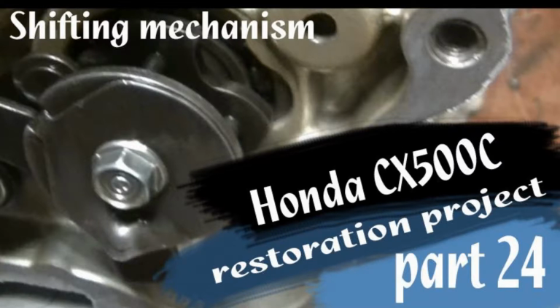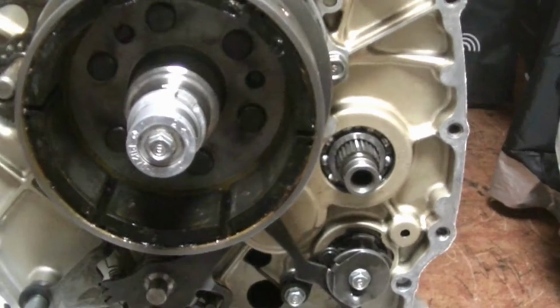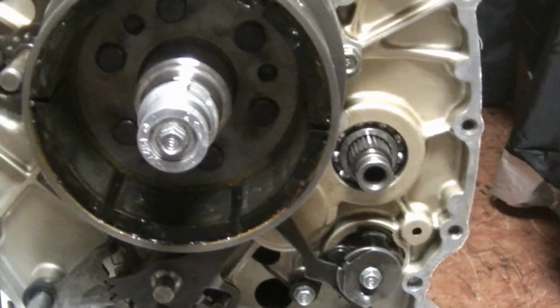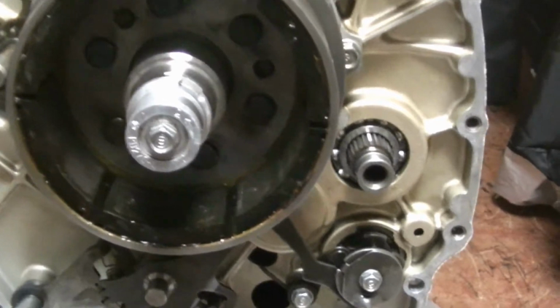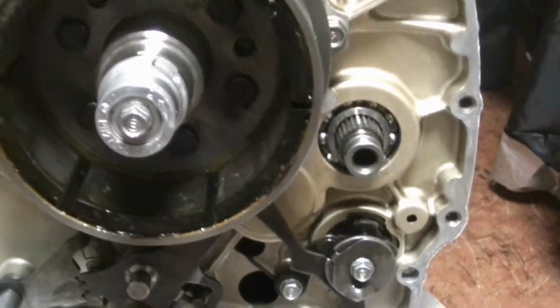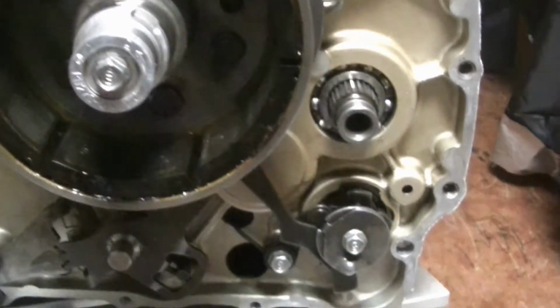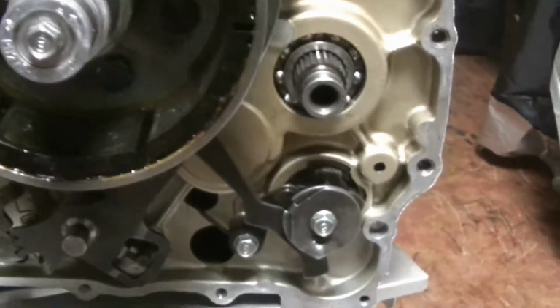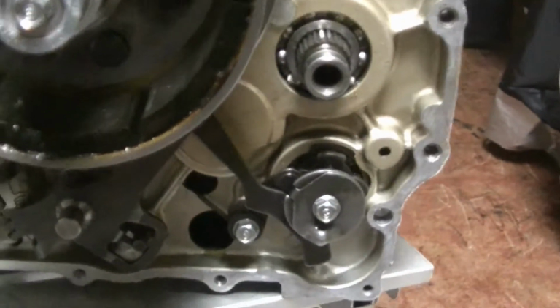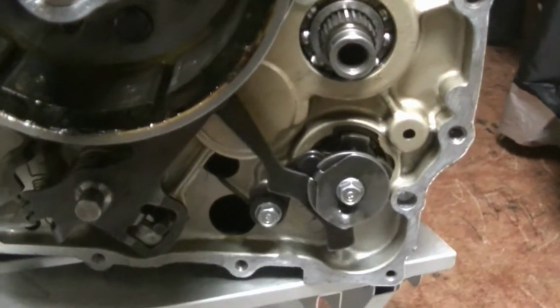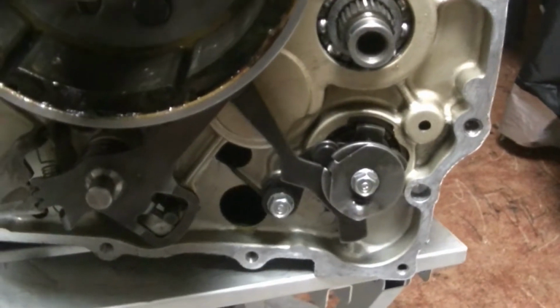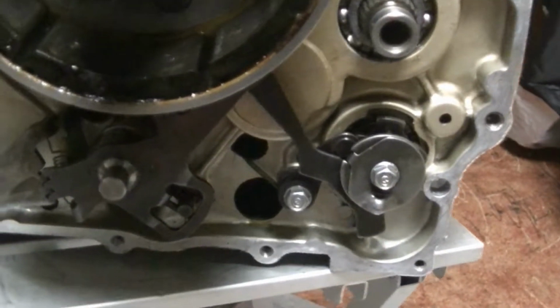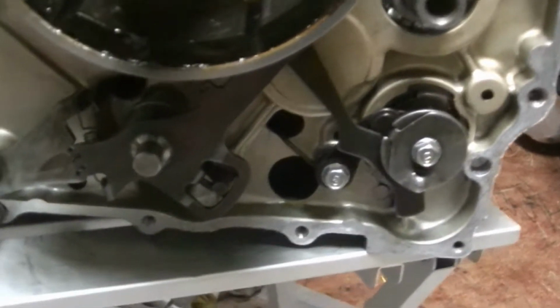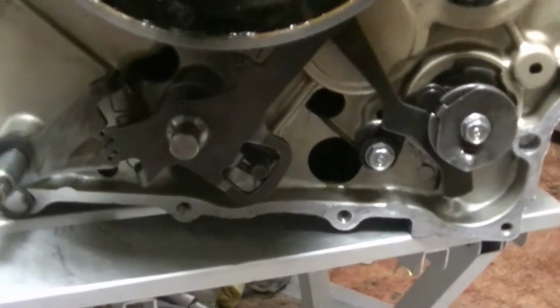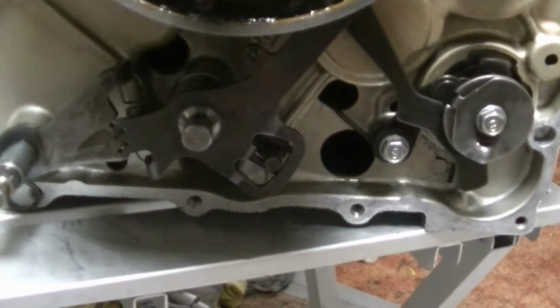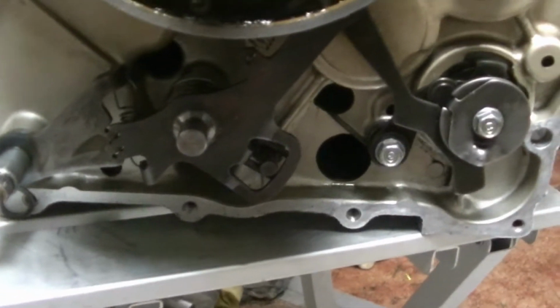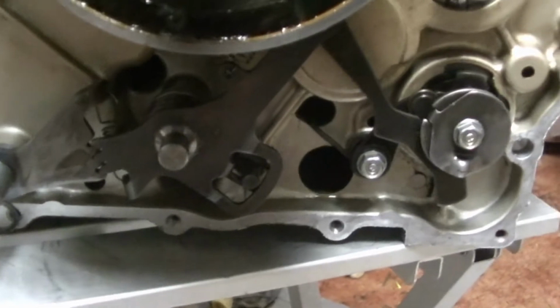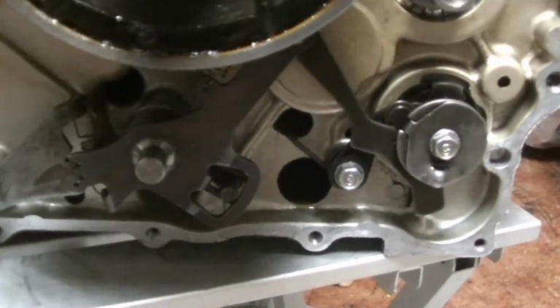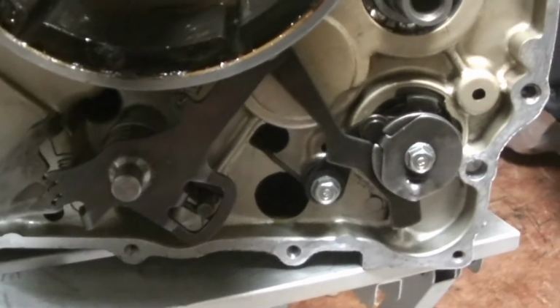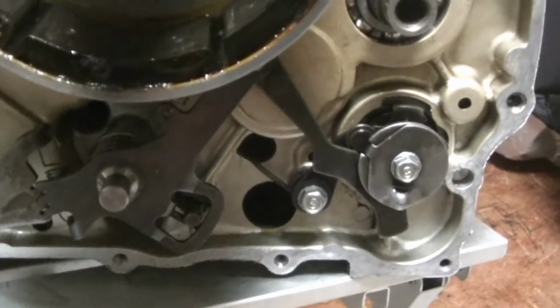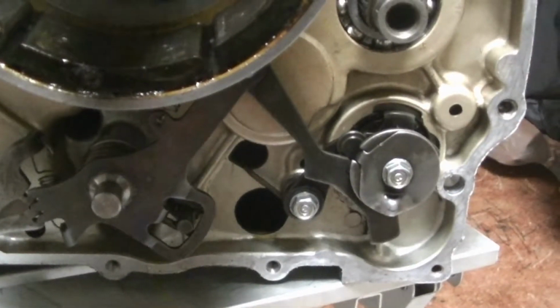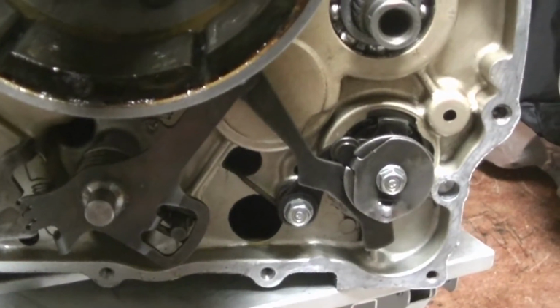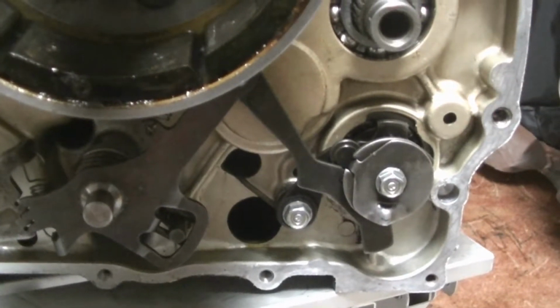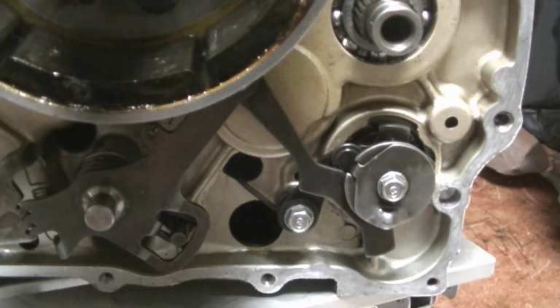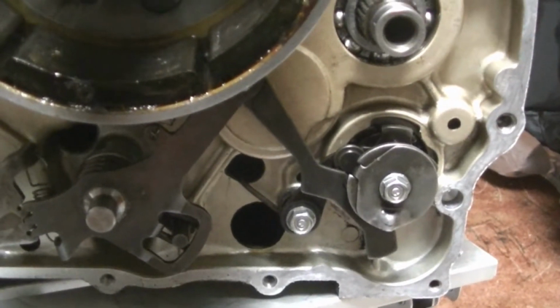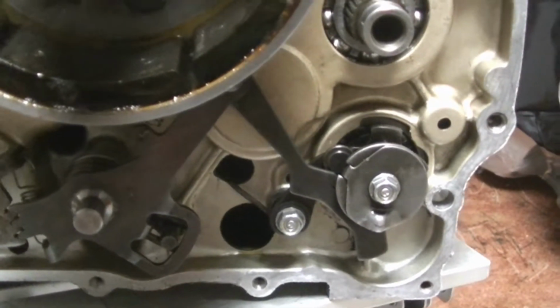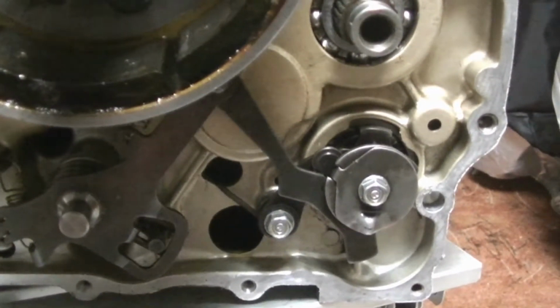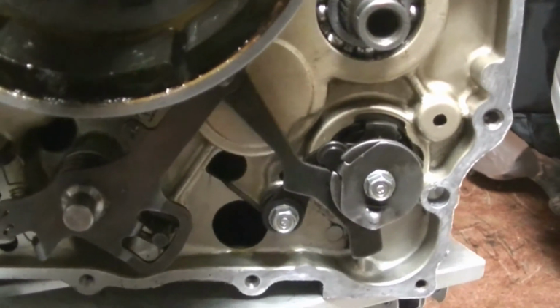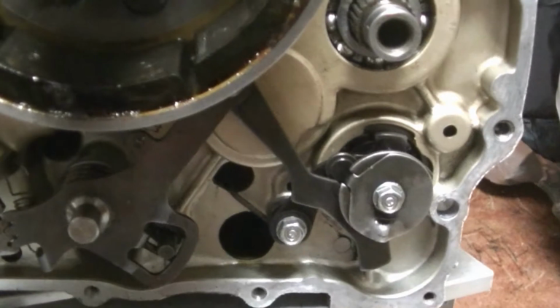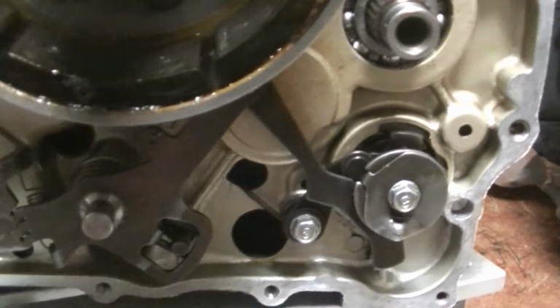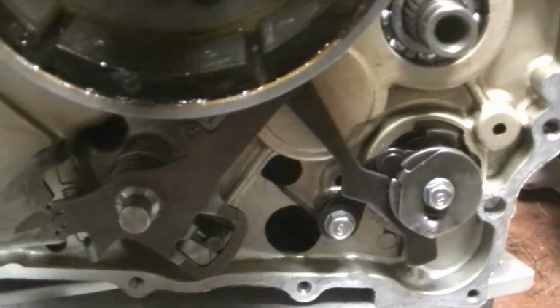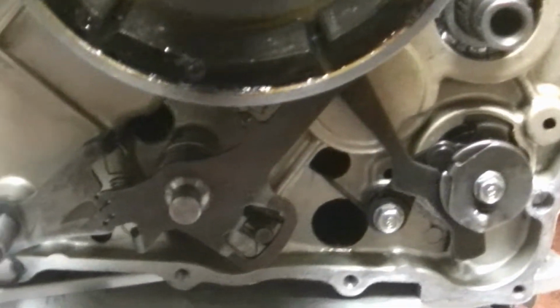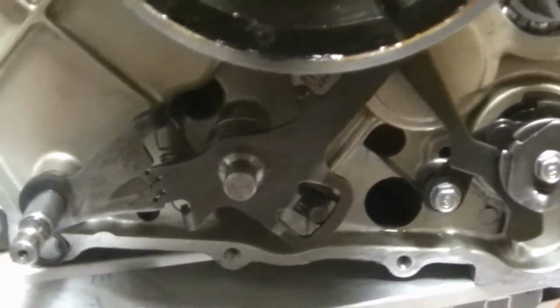Hey guys, I had the transmission out as one piece, and so theoretically and even practically it should work. So I will test it now.